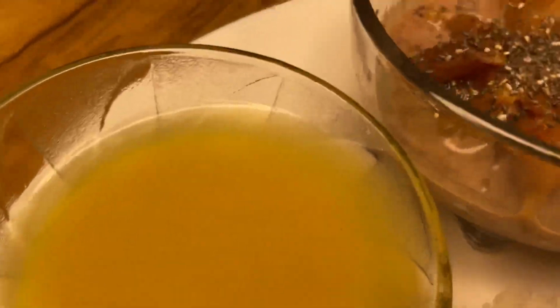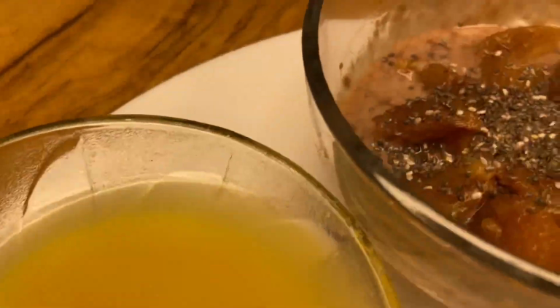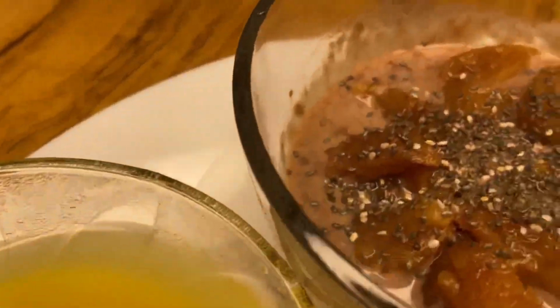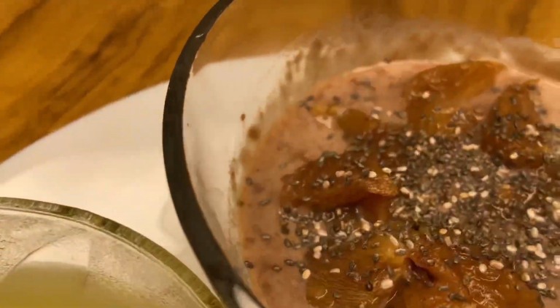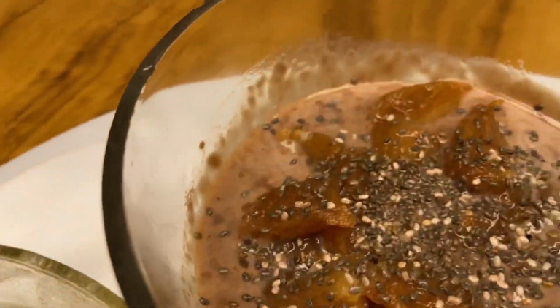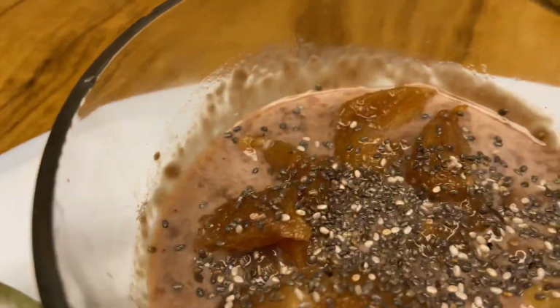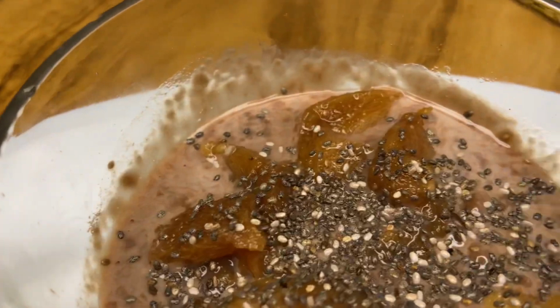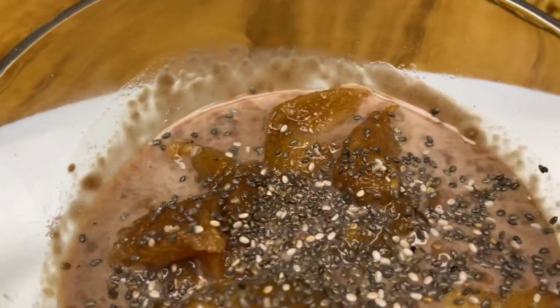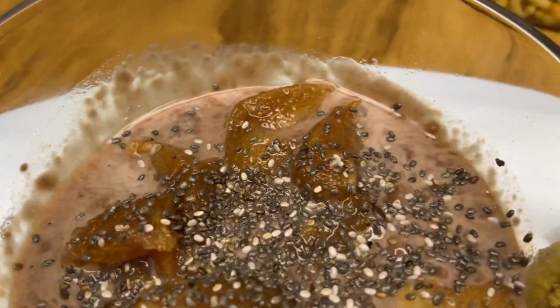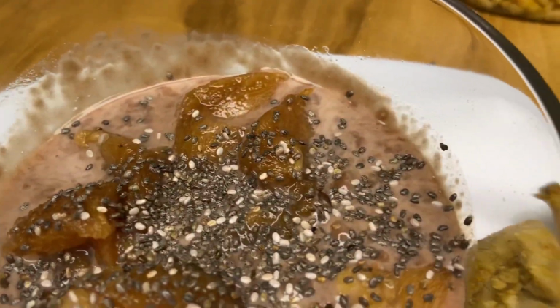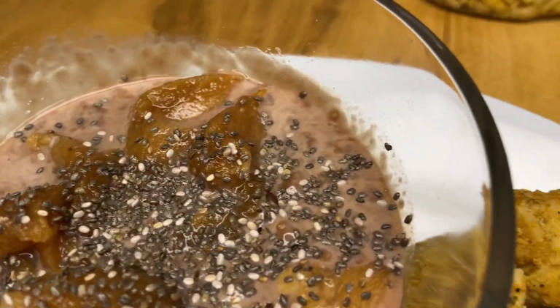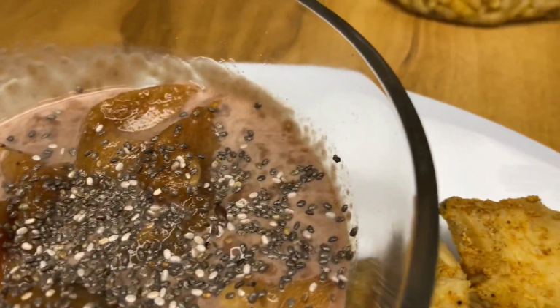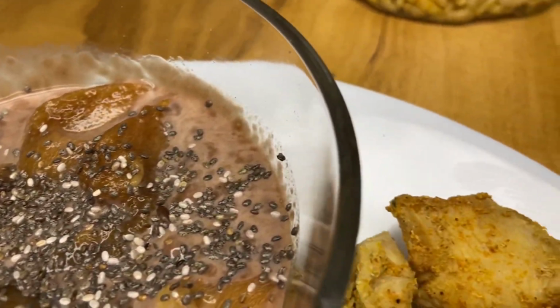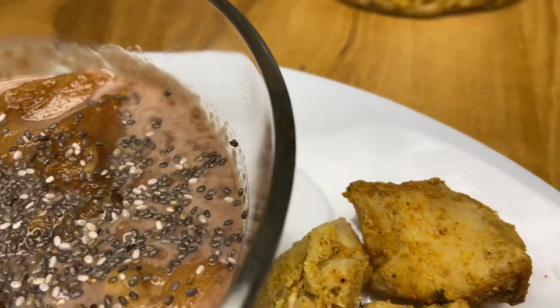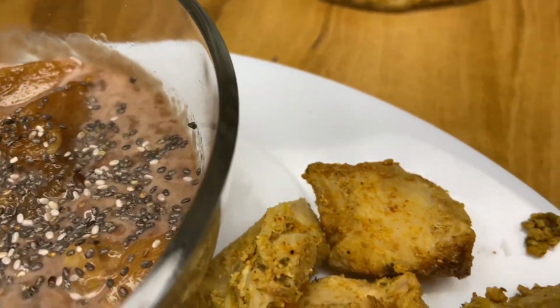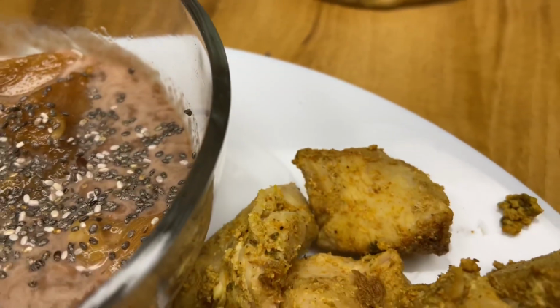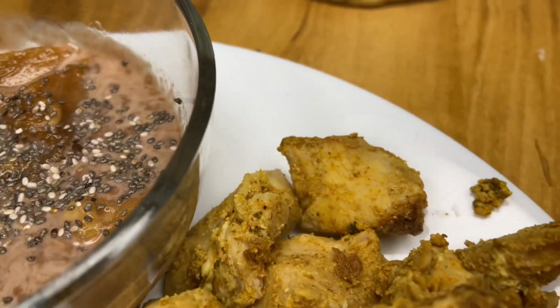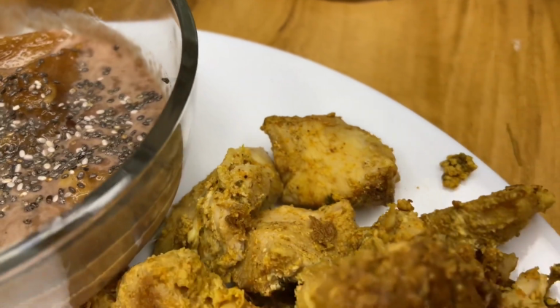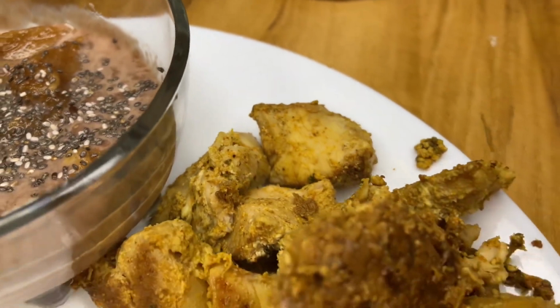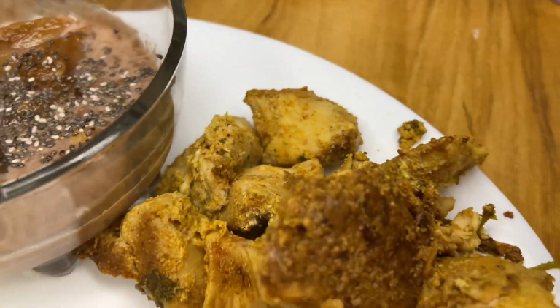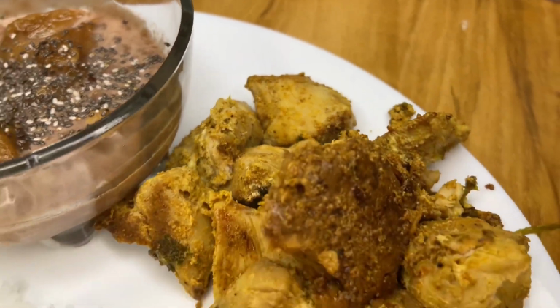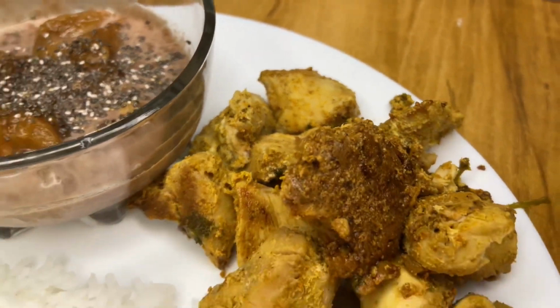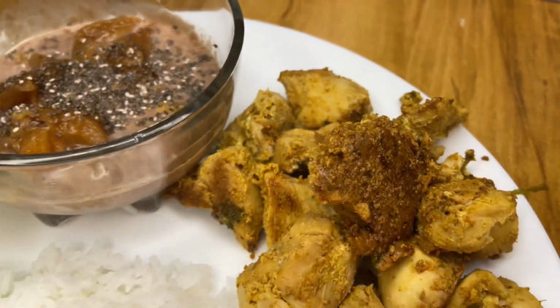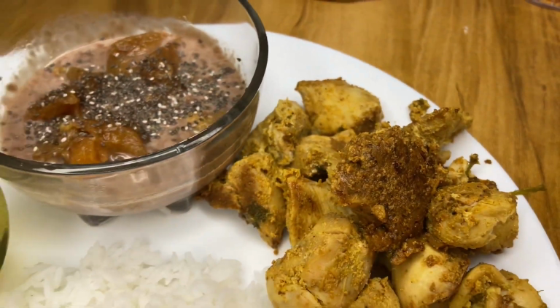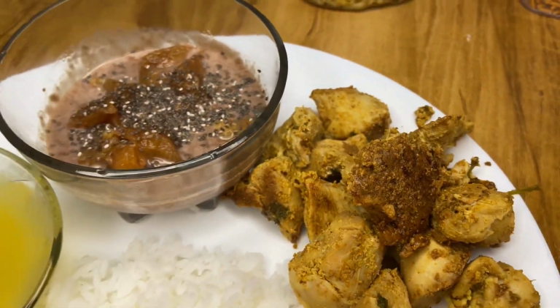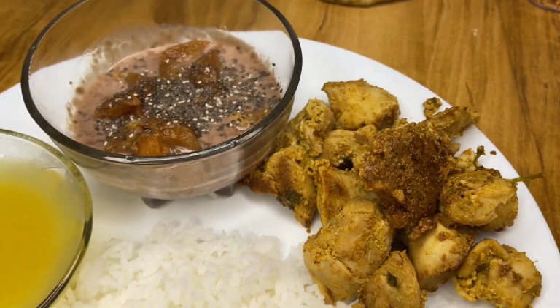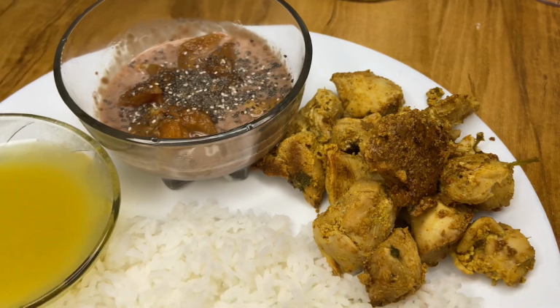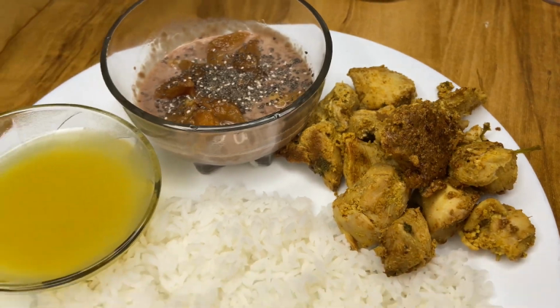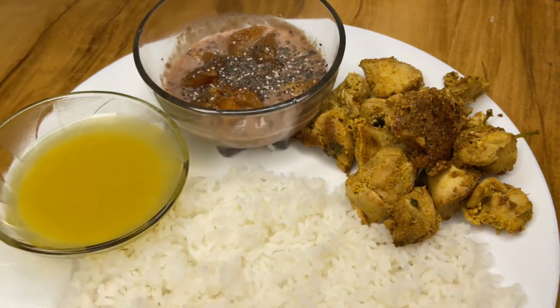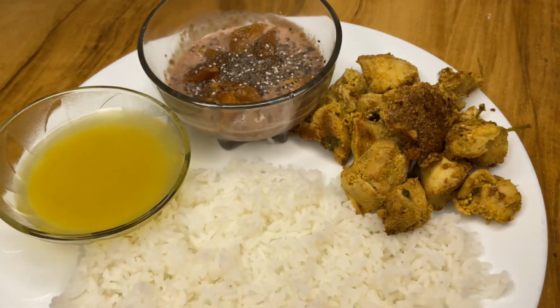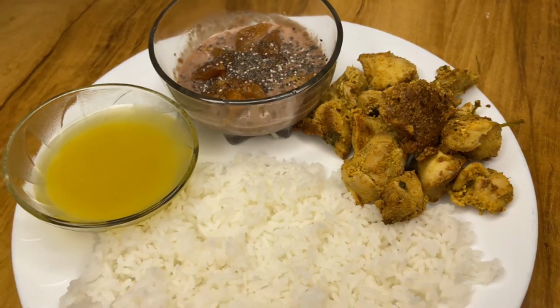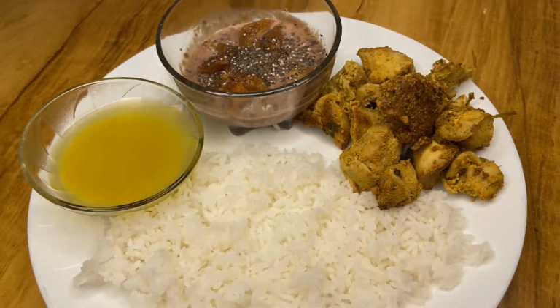If you need a chicken breast recipe, please click the link above — I'm giving the link. I have got 3 amazing chicken recipes.